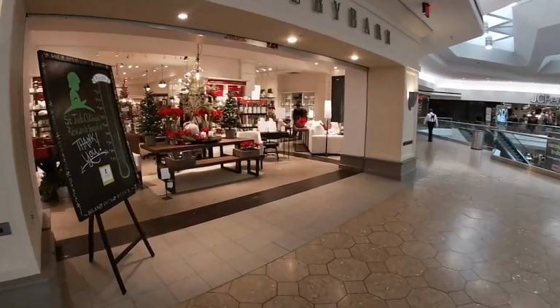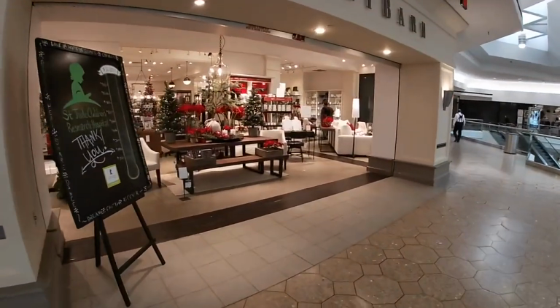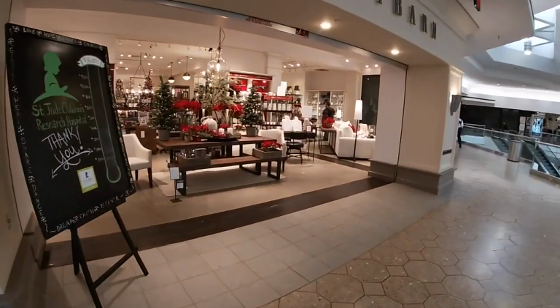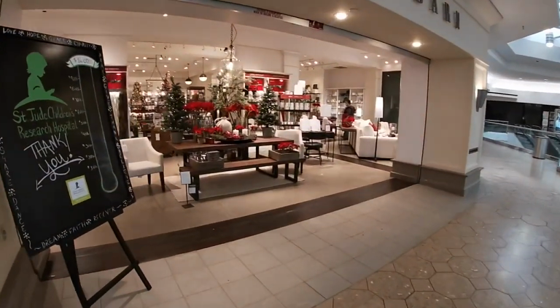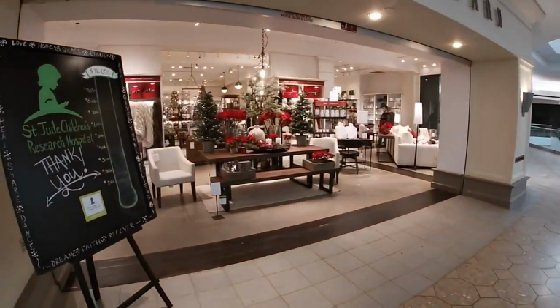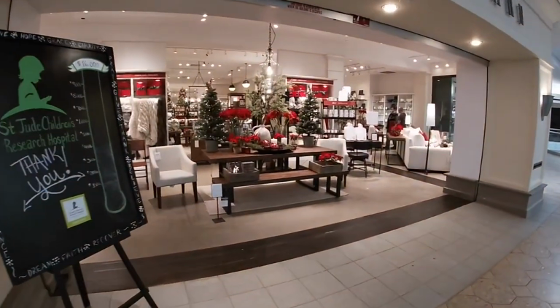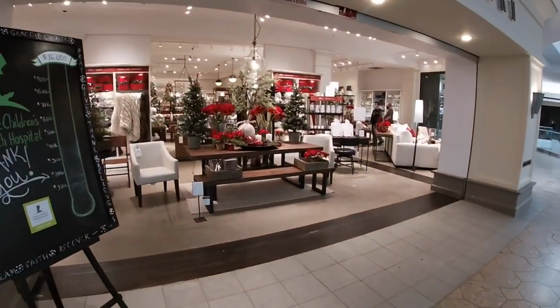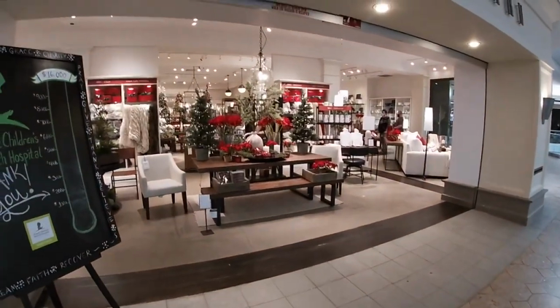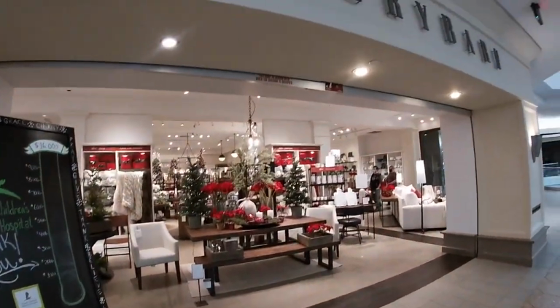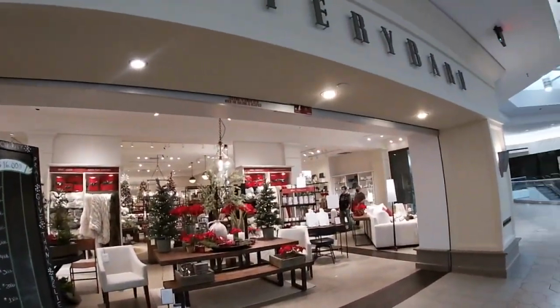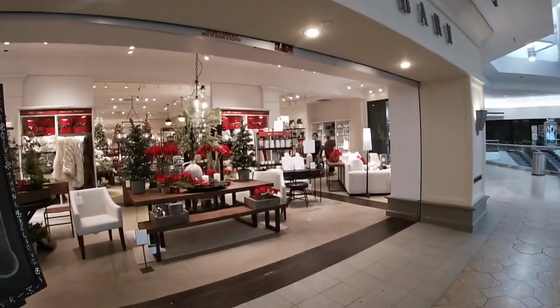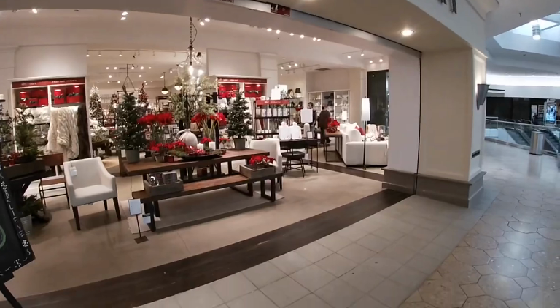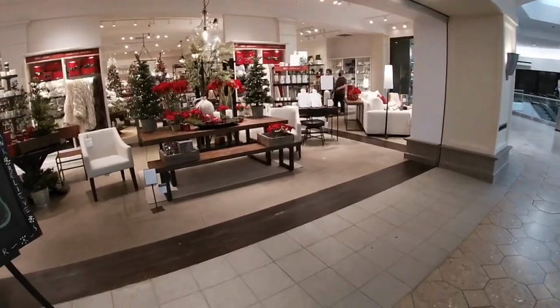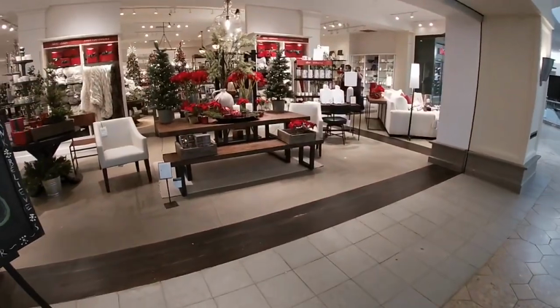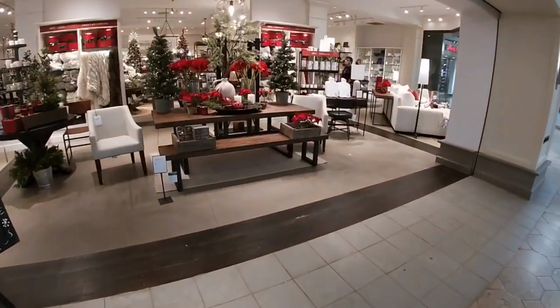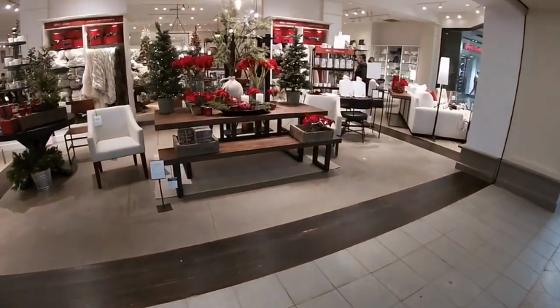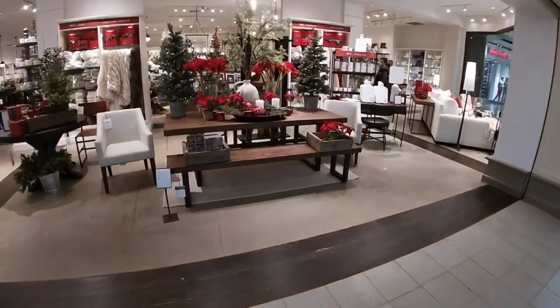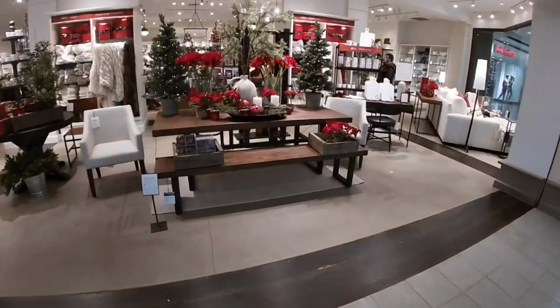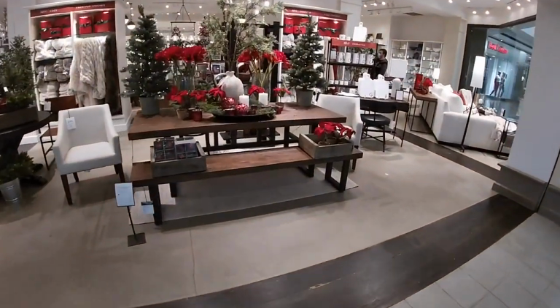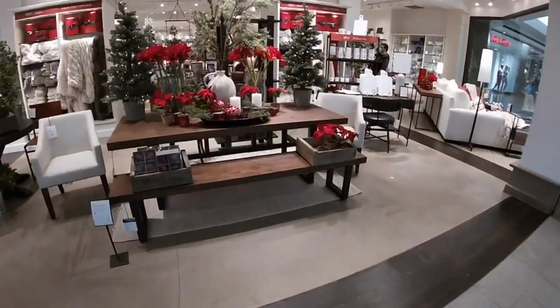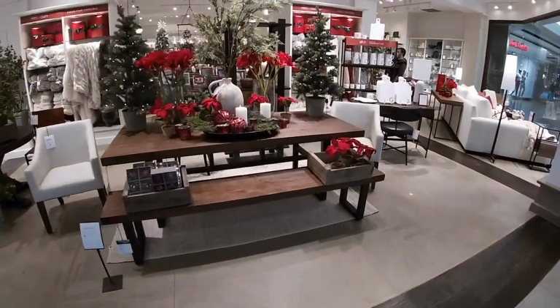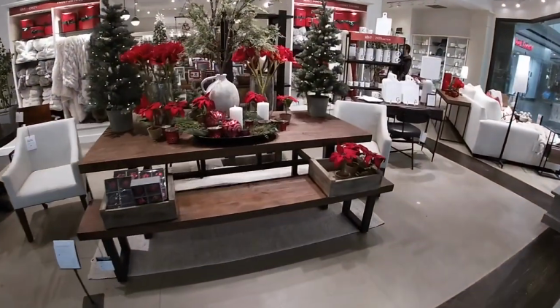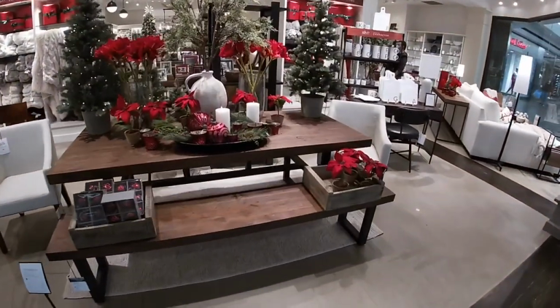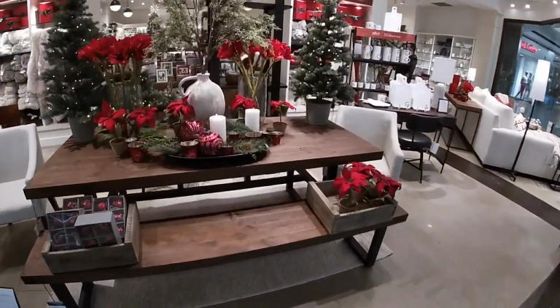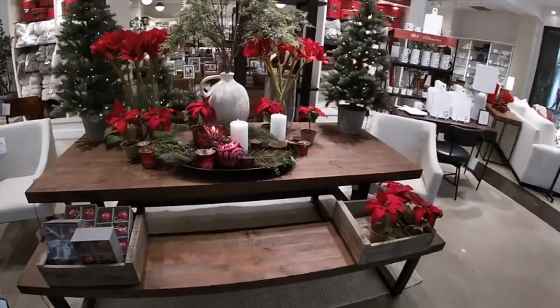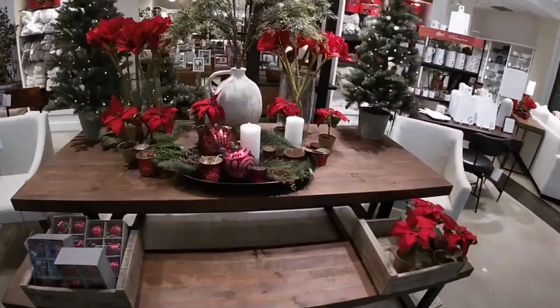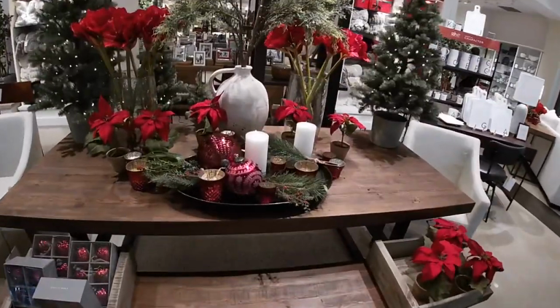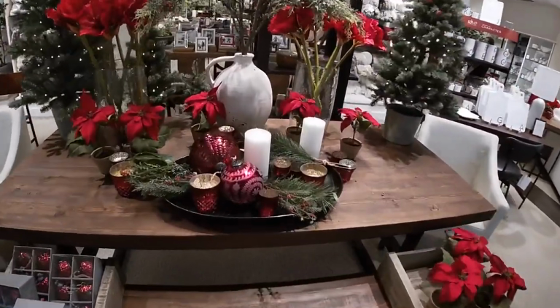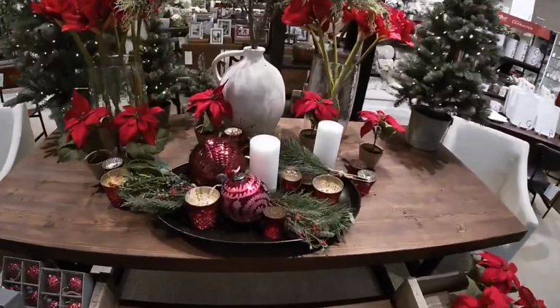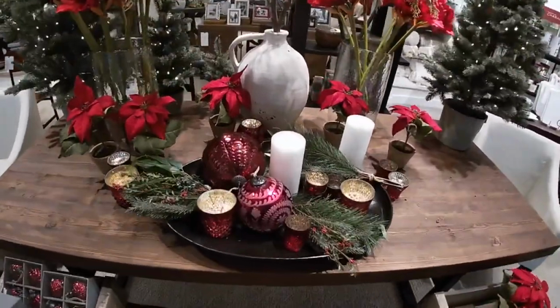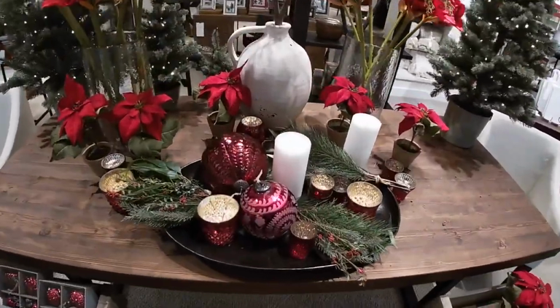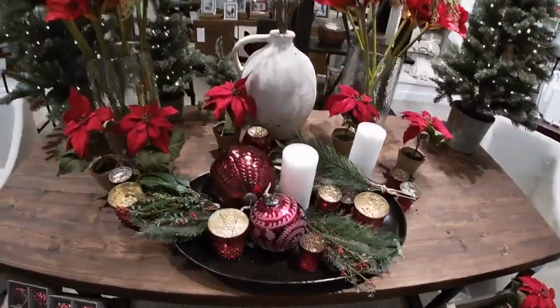Hey everybody, welcome back to Shining Shop and Saga. We're getting ready to walk inside of Pottery Barn. Look at how pretty all of this stuff is.